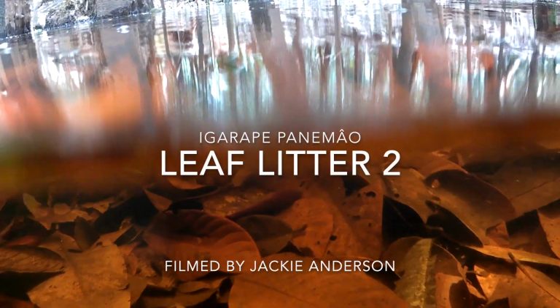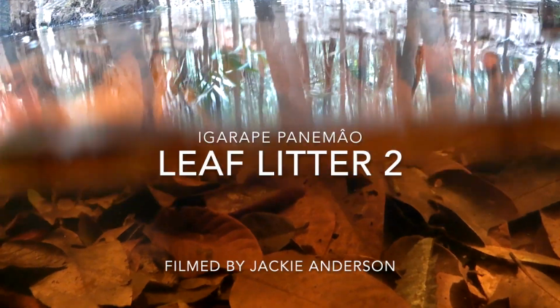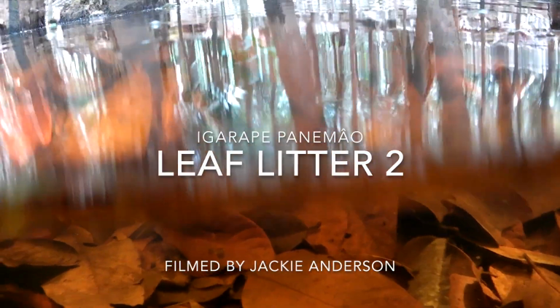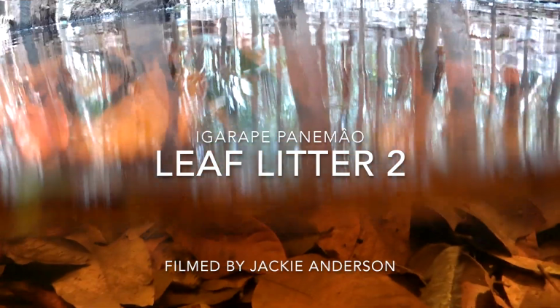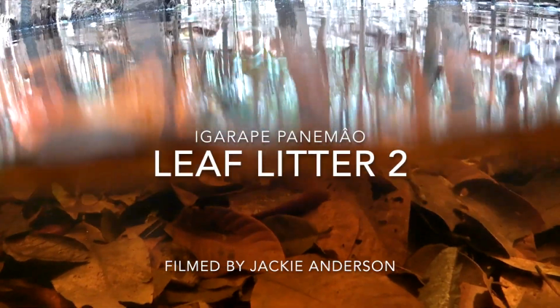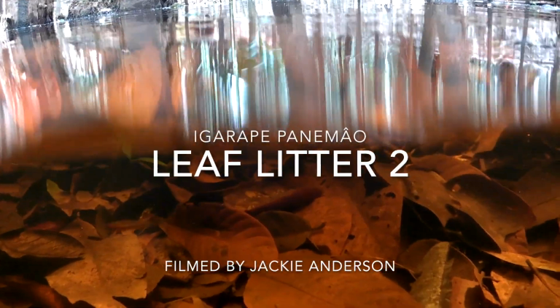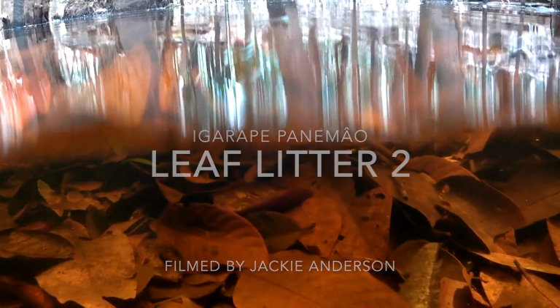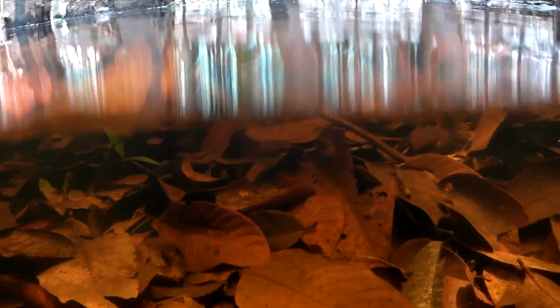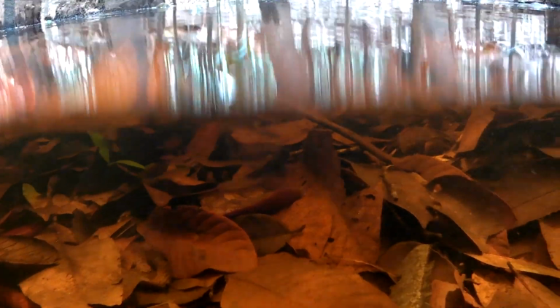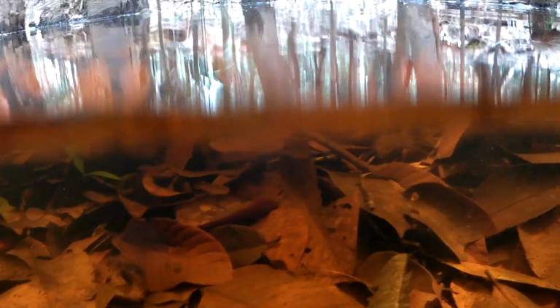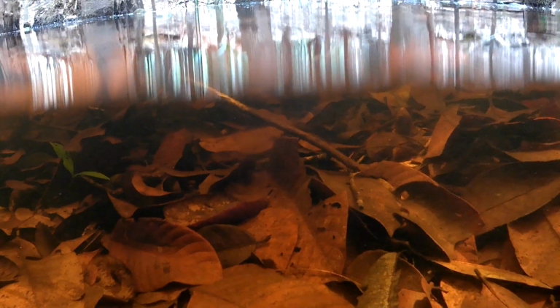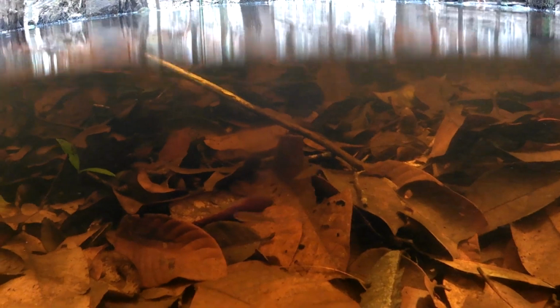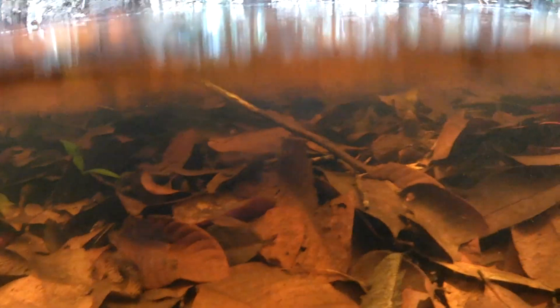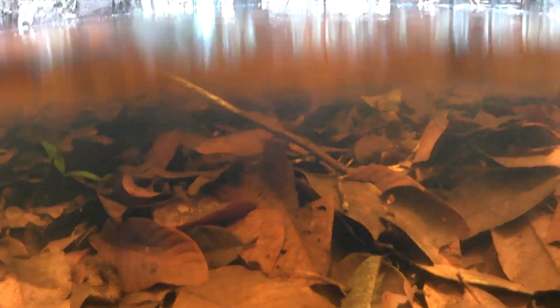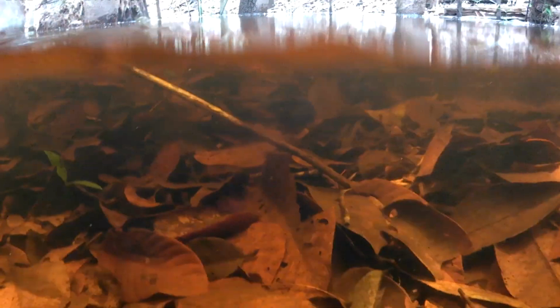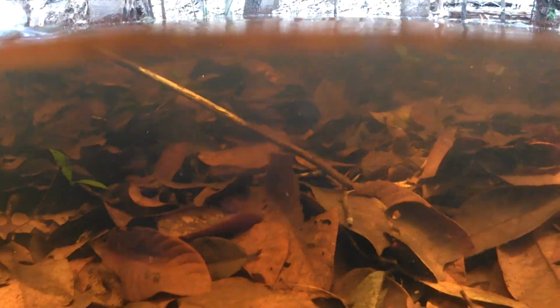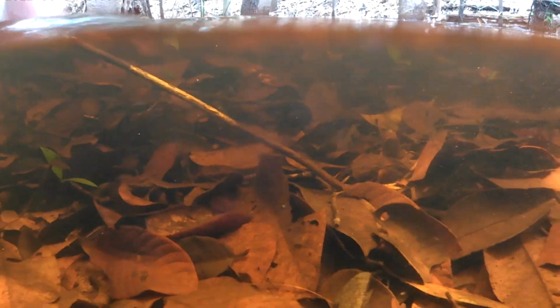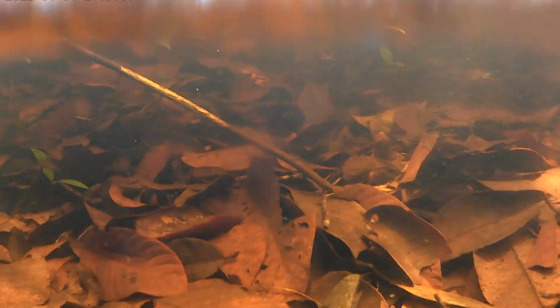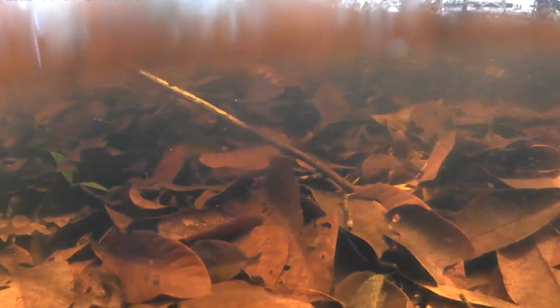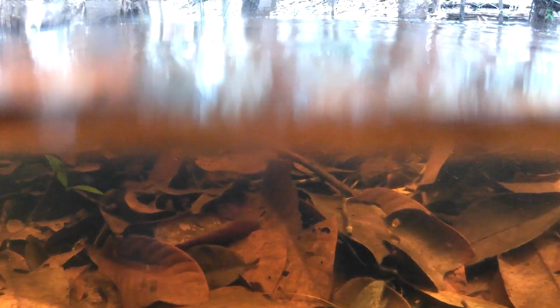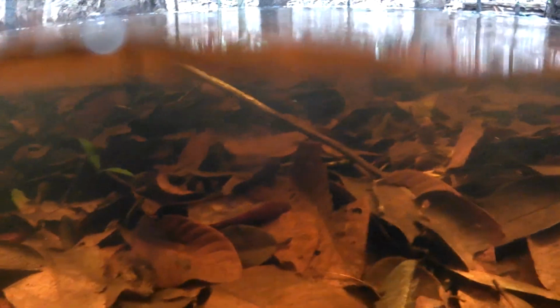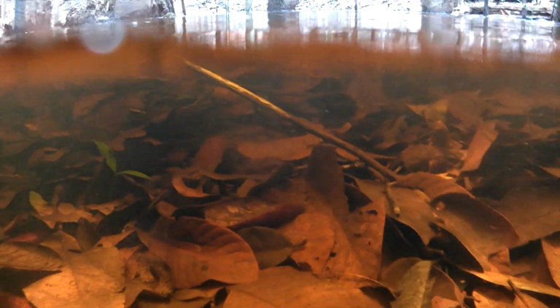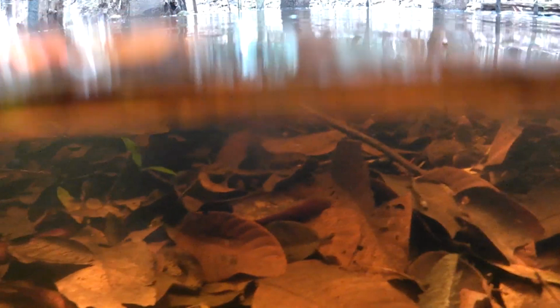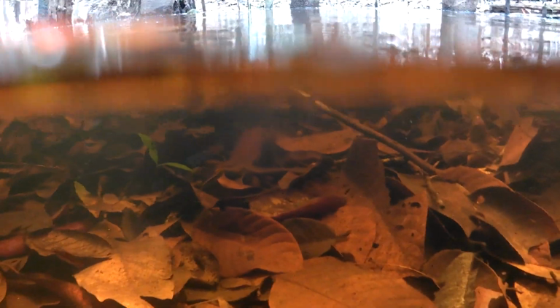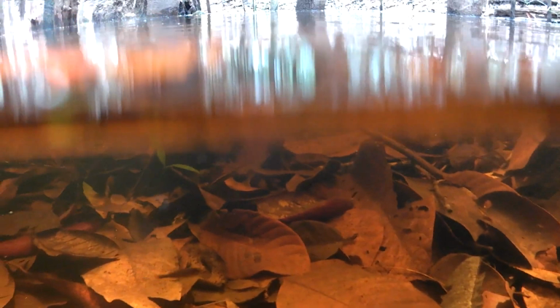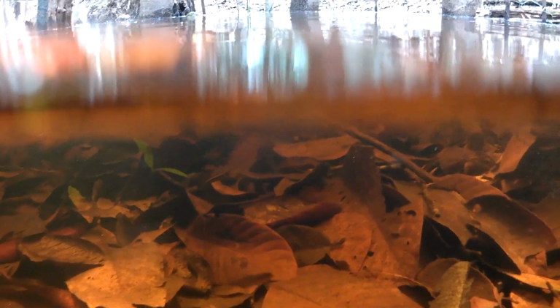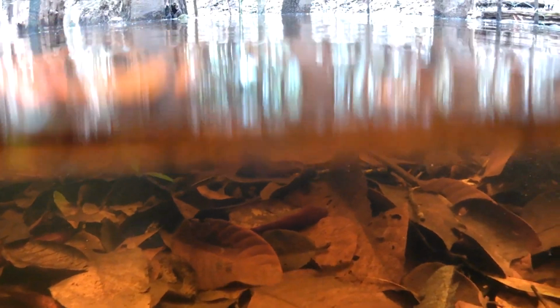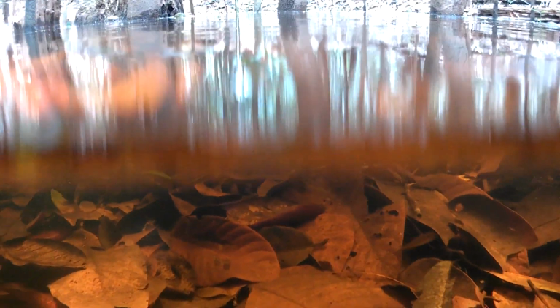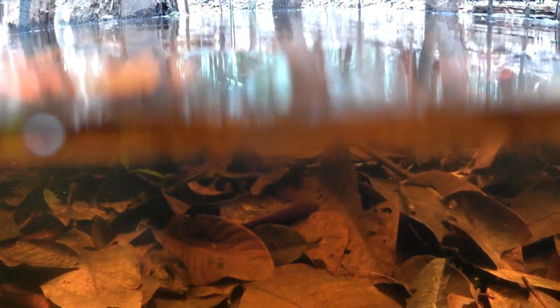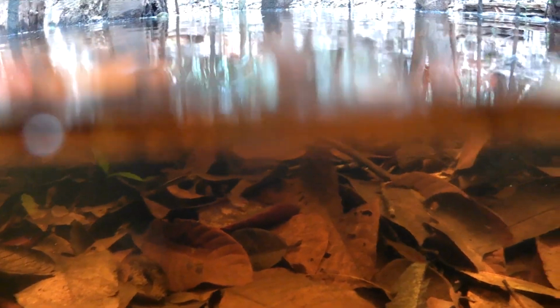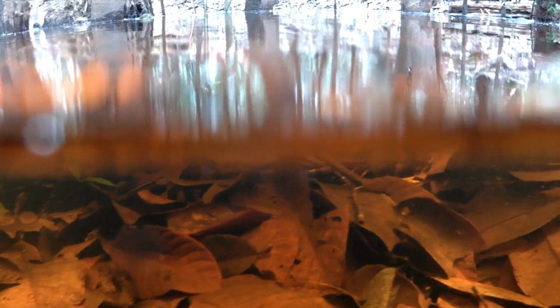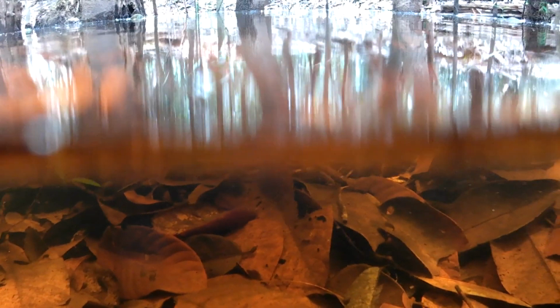Here's another look at the leaf litter in the flooded forest at Igrappe Panemau that we showed you last week. Half in and half out of the water is one of my favorite views, and you can really see the trees that these leaves came from. This forest was dry really recently, and the water has inundated it, soaking all of these leaves.